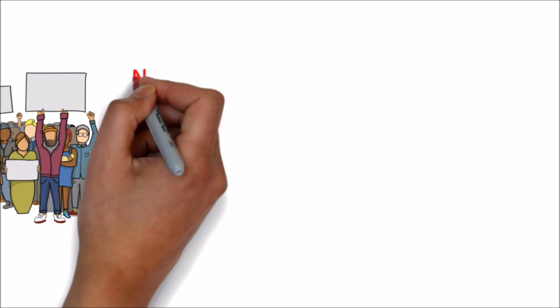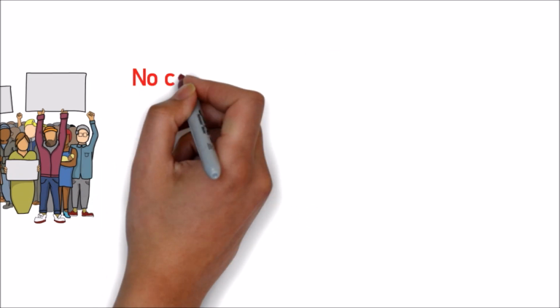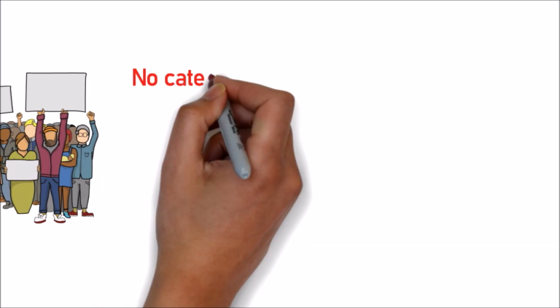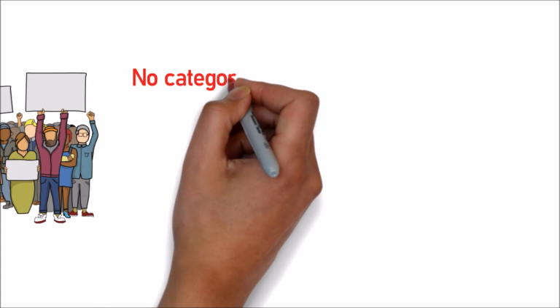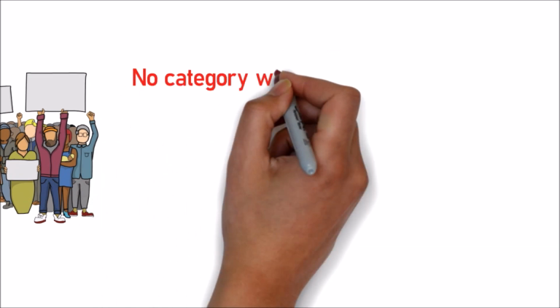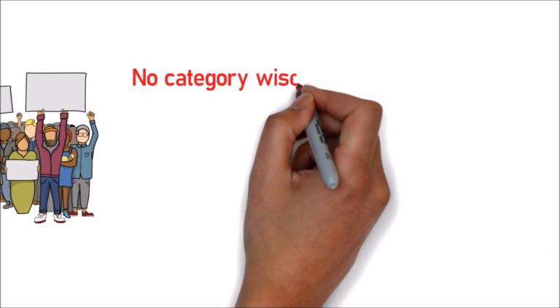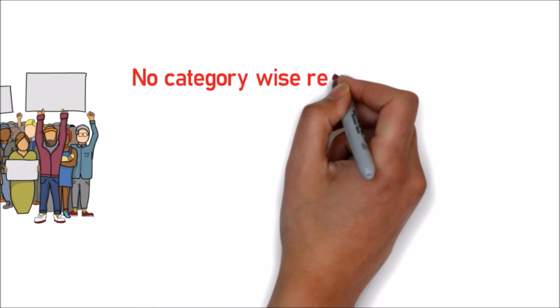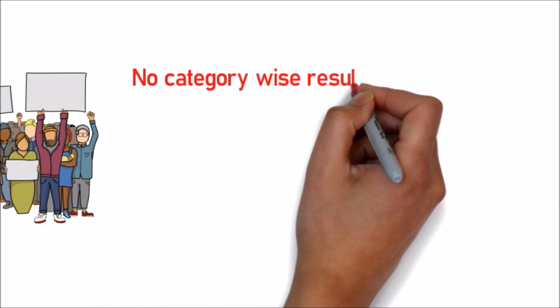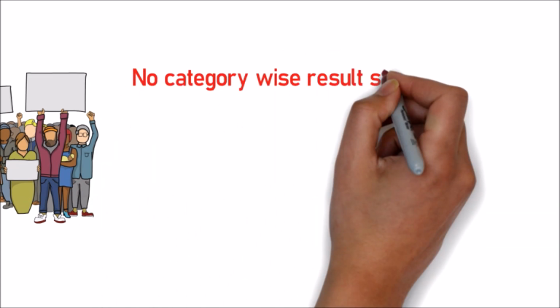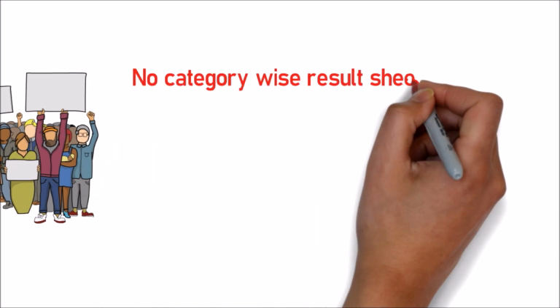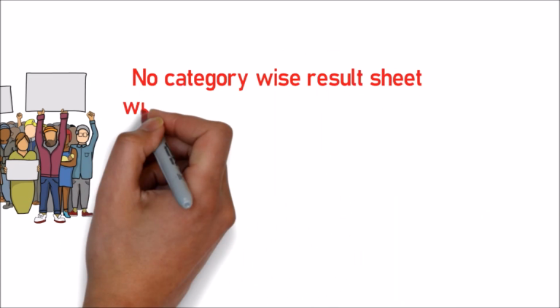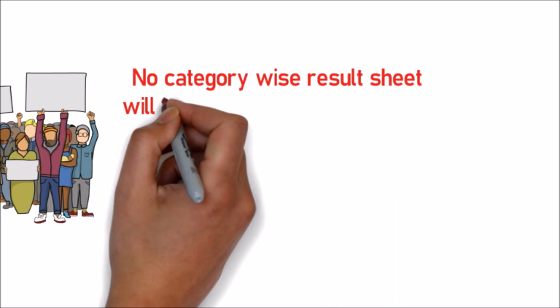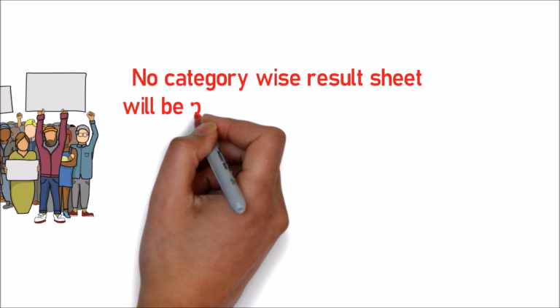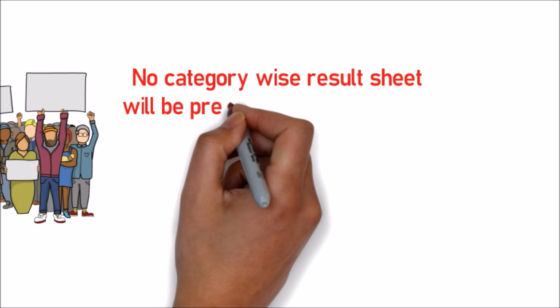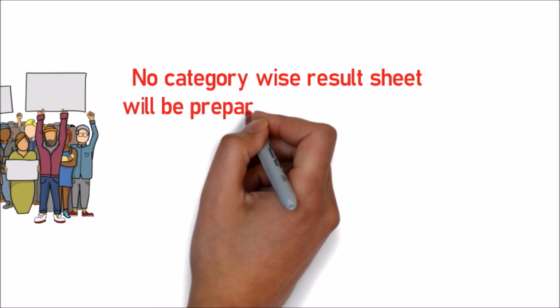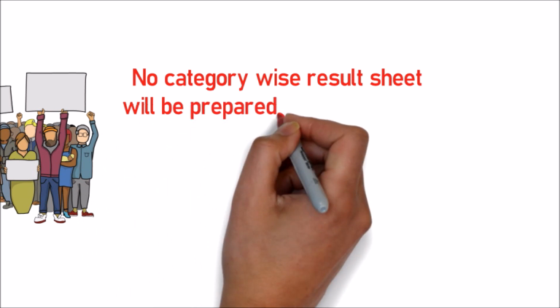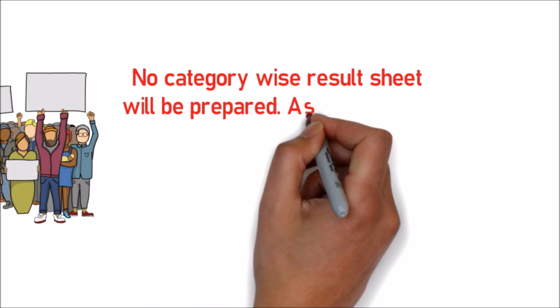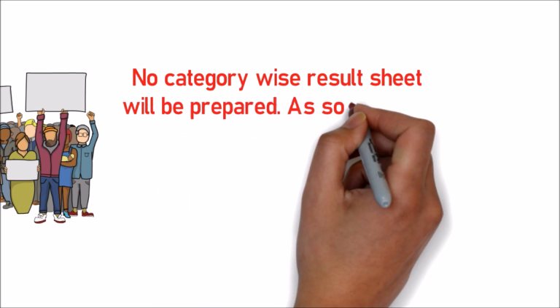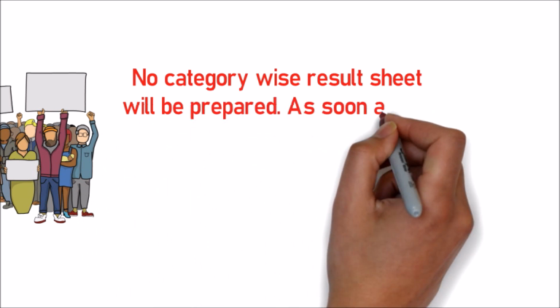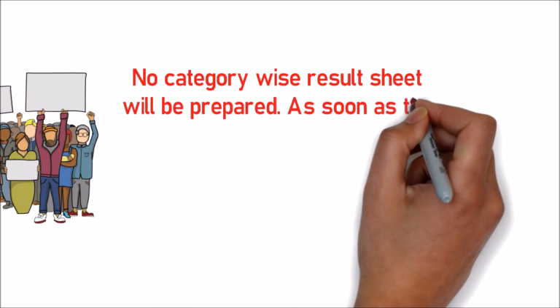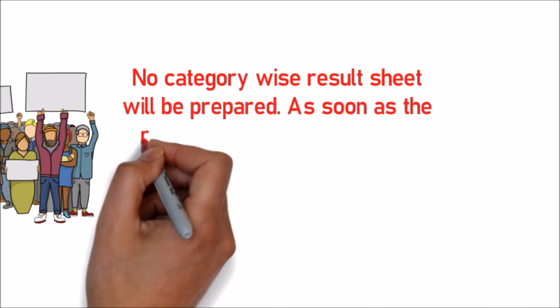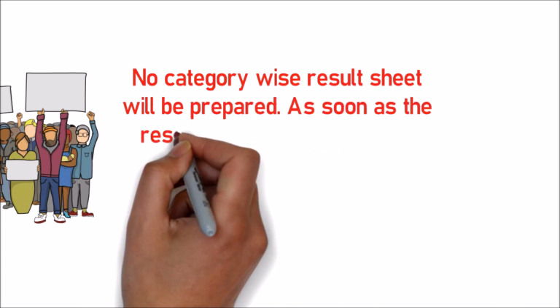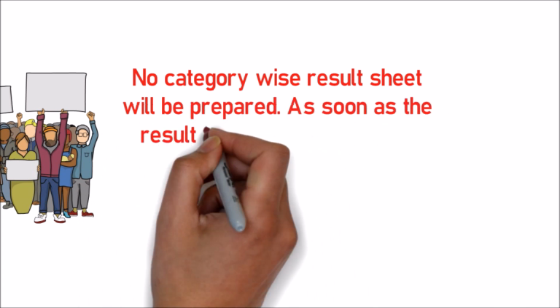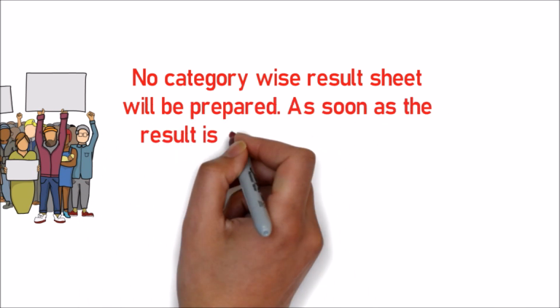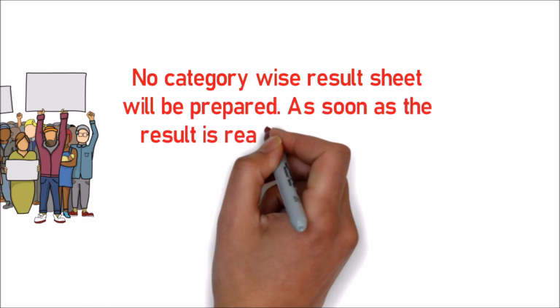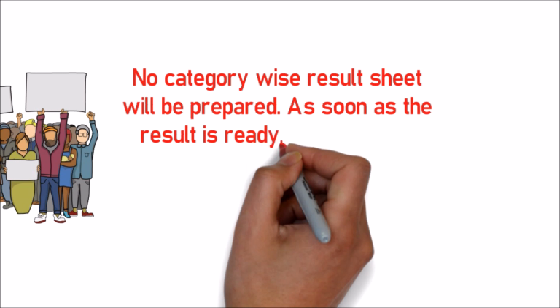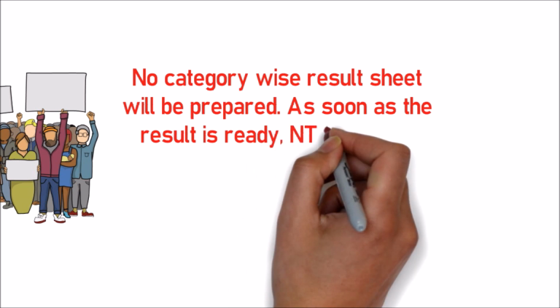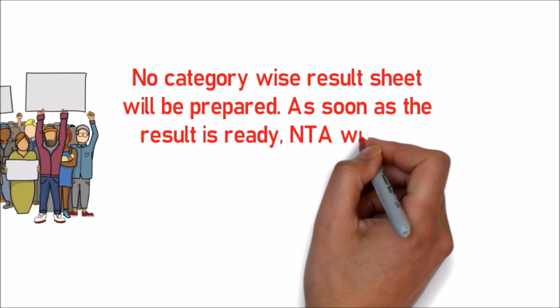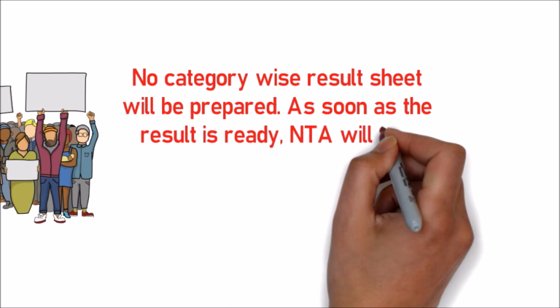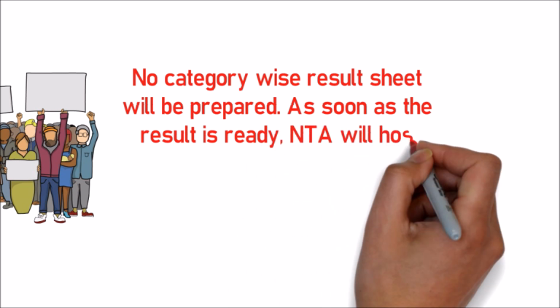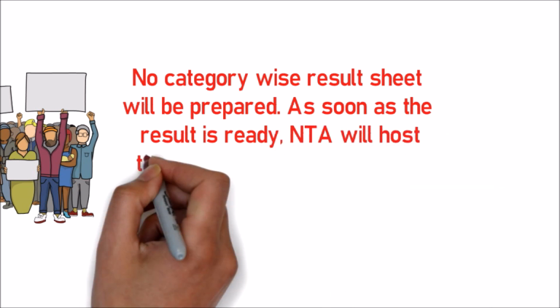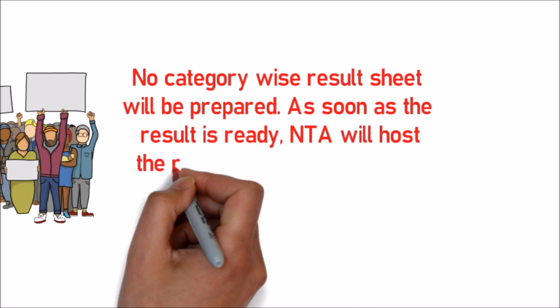No category-wise result will be prepared. As soon as the result is ready, NTA will host the result on the official website, and thereafter candidates may download the result sheet.